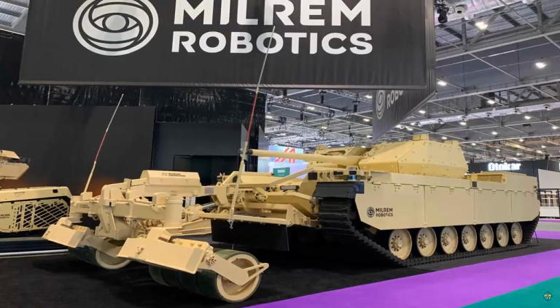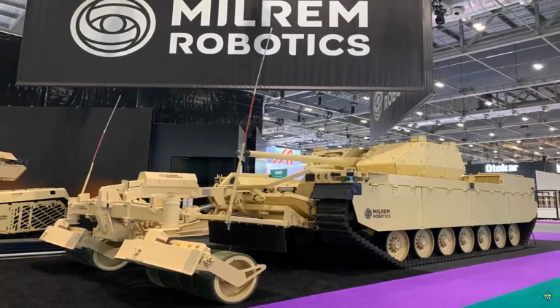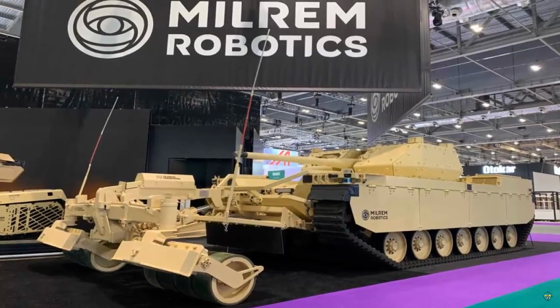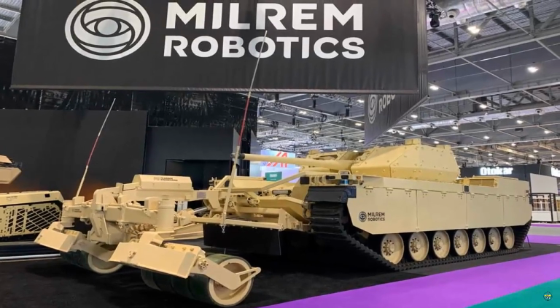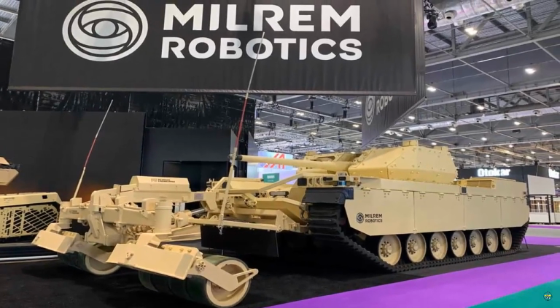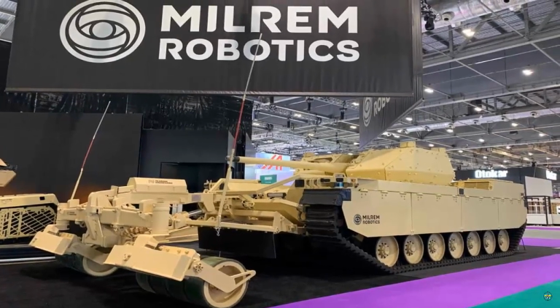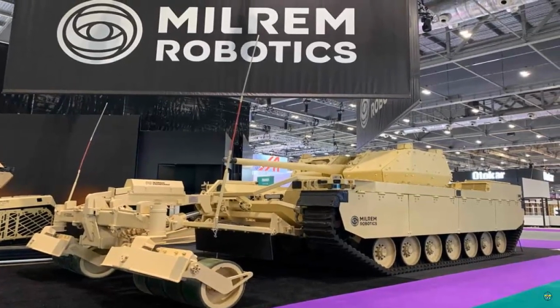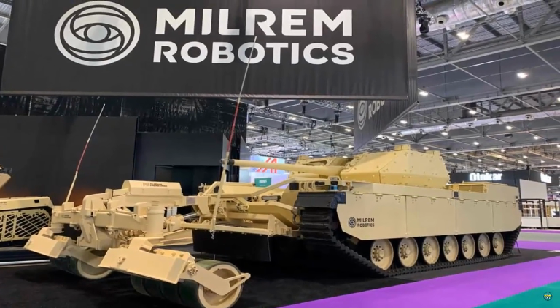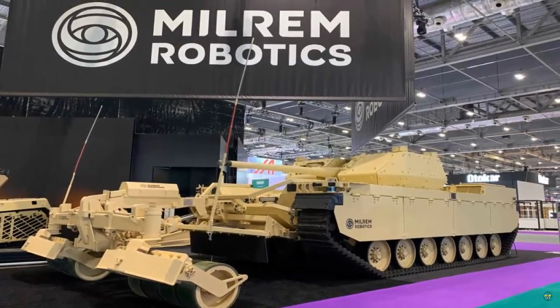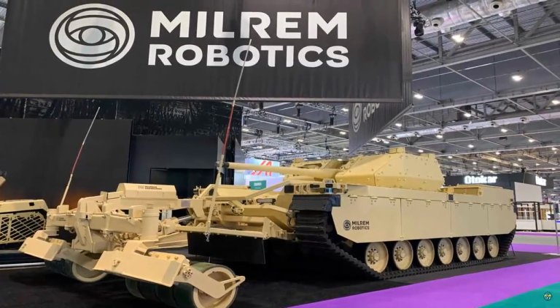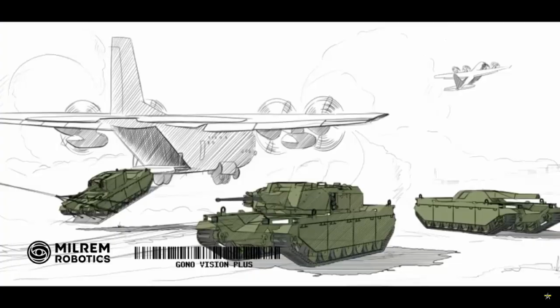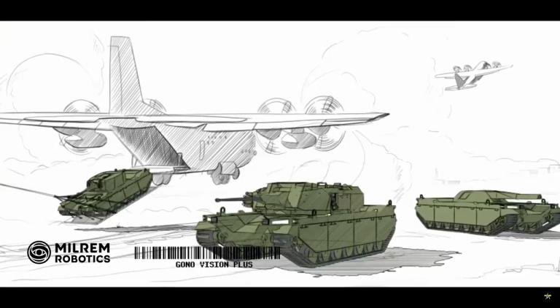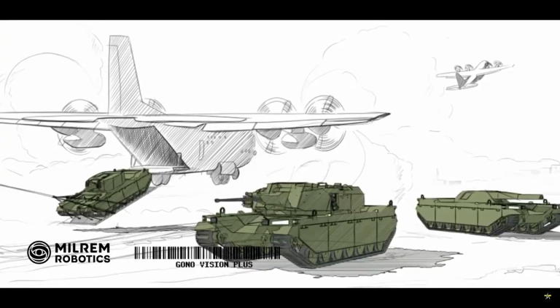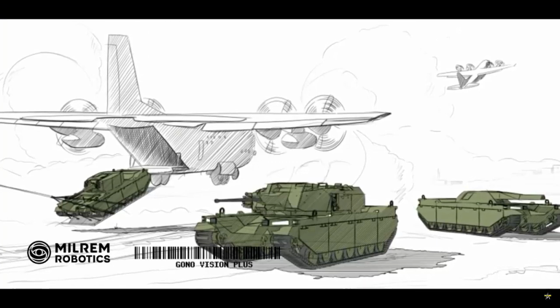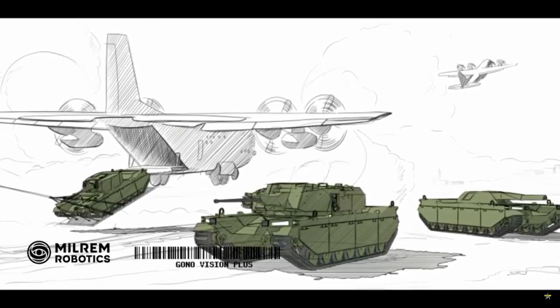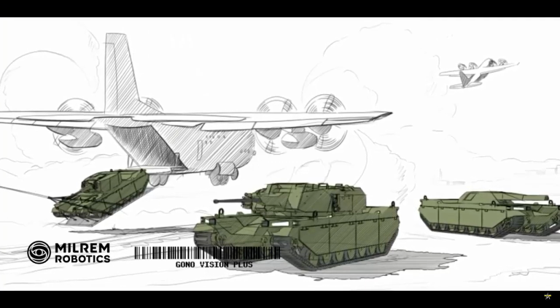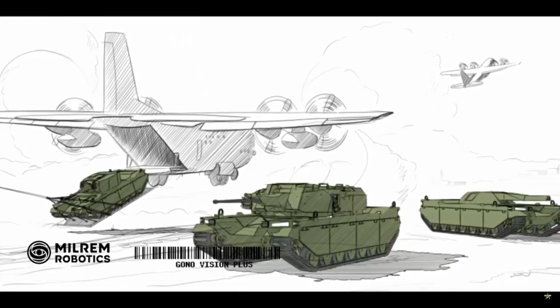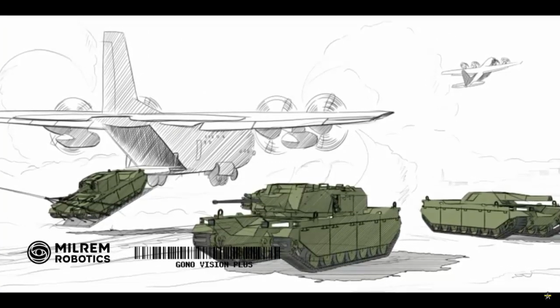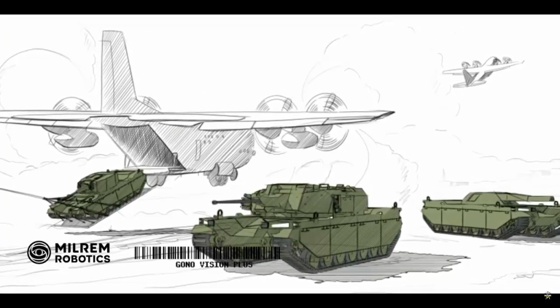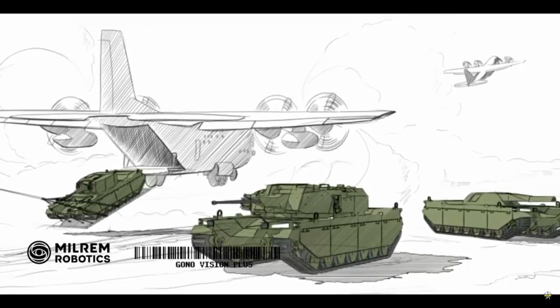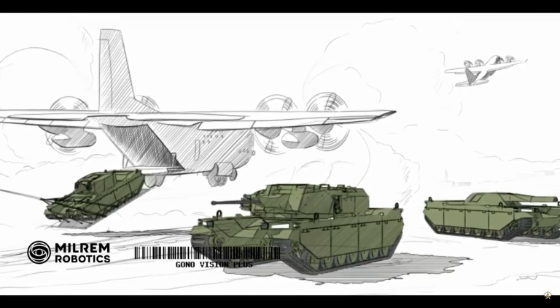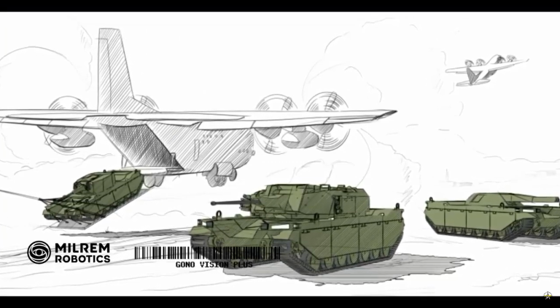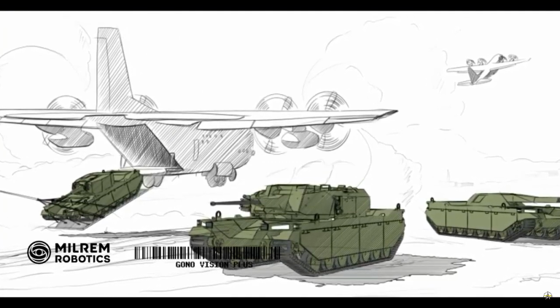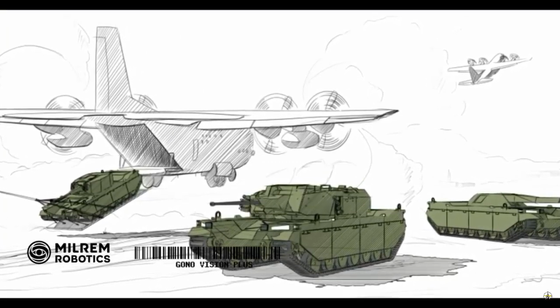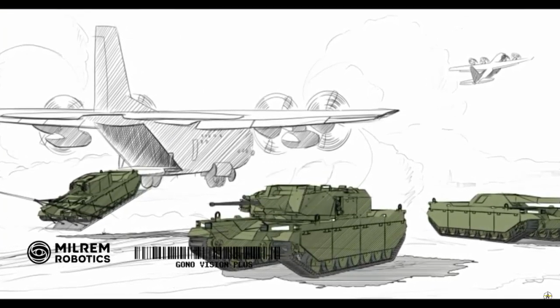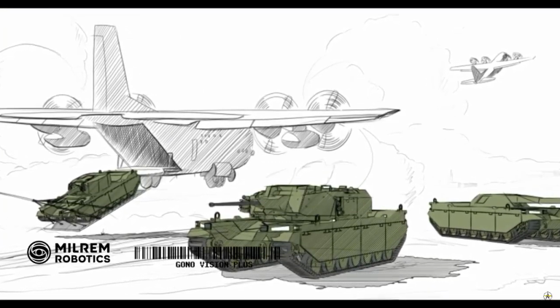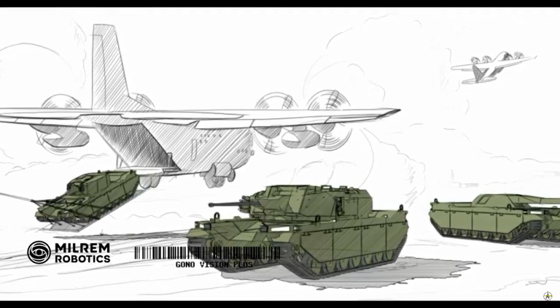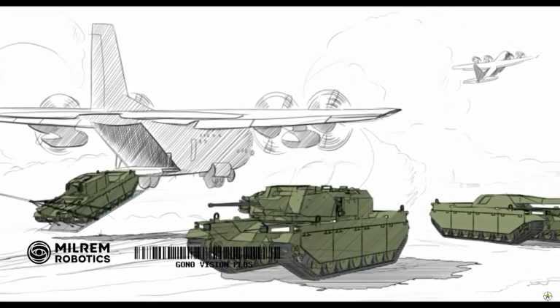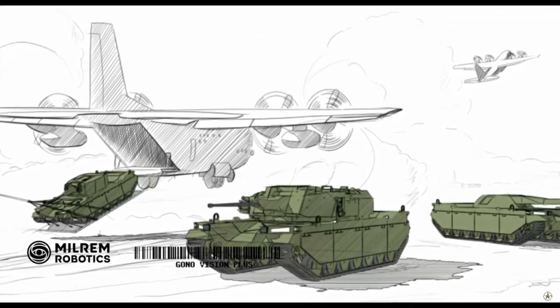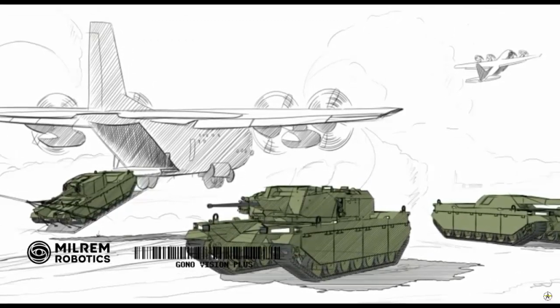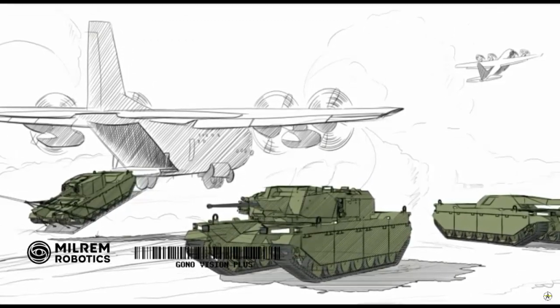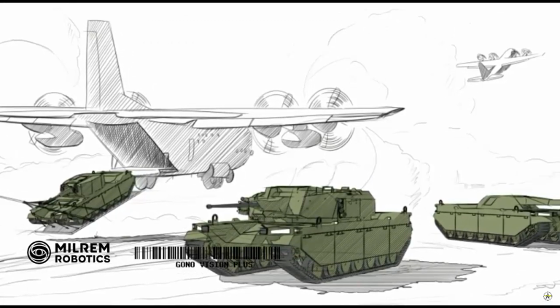The dimensions of the Type X are fairly compact: 6 meters long, 2.9 meters high, and 2.2 meters wide — making it very easy to move by air using Class C-130 Hercules aircraft.